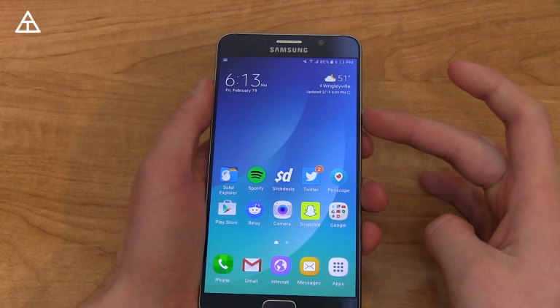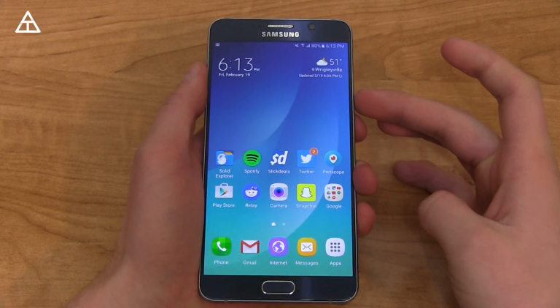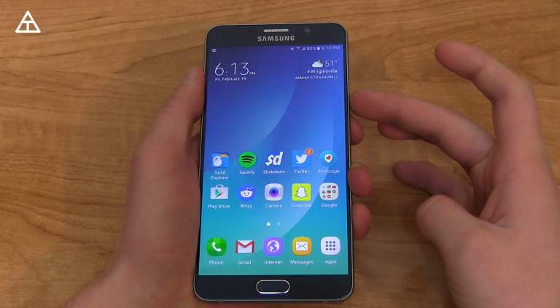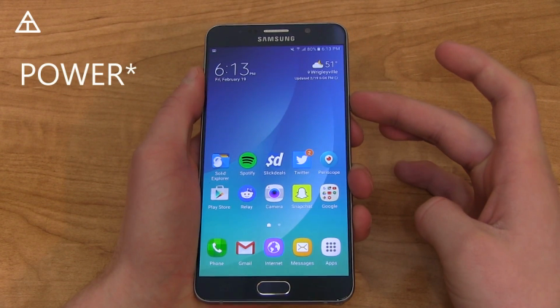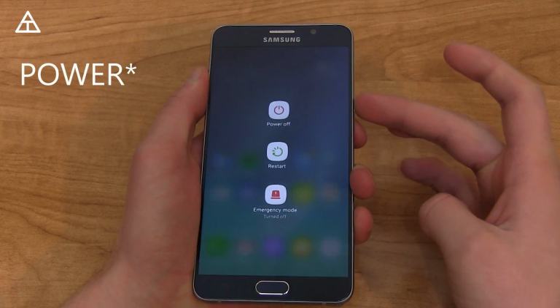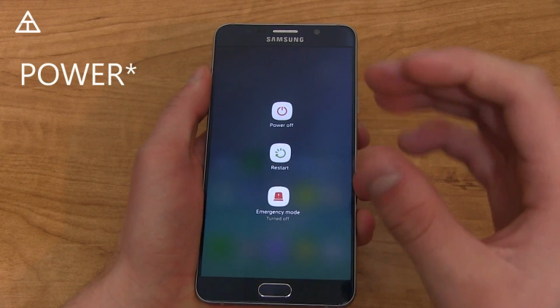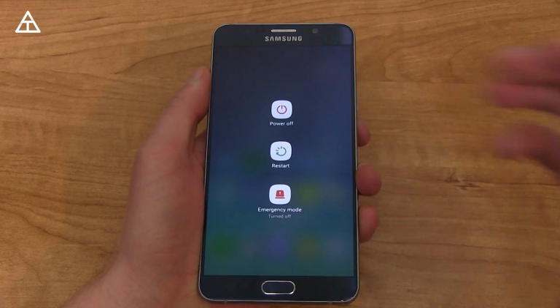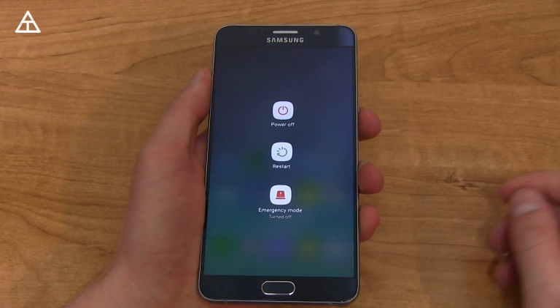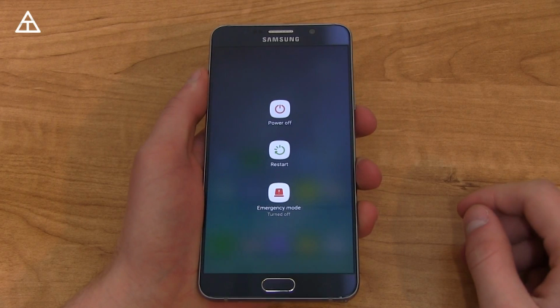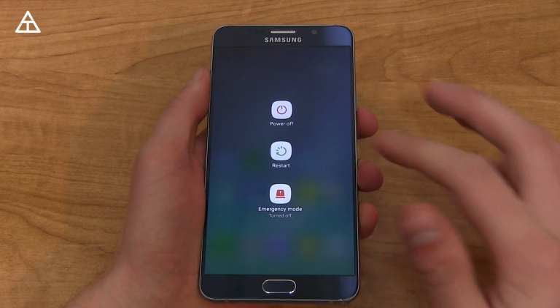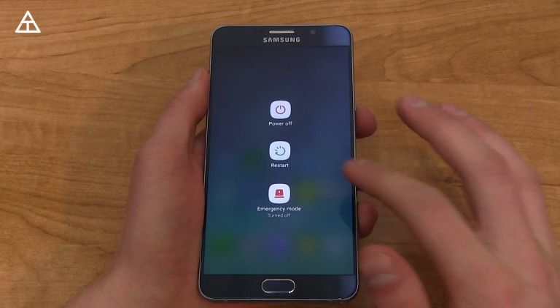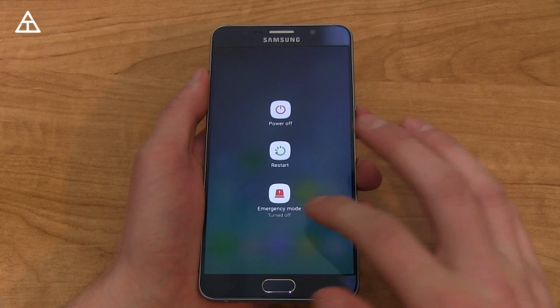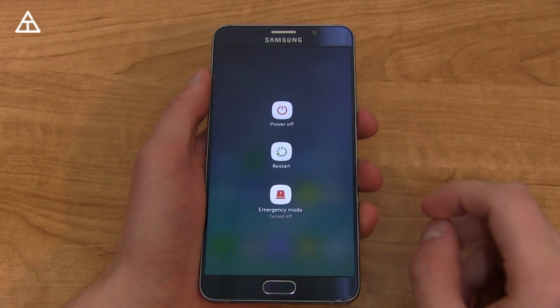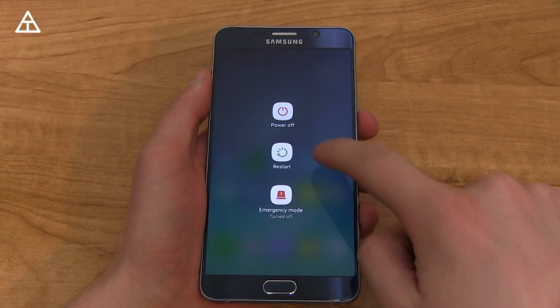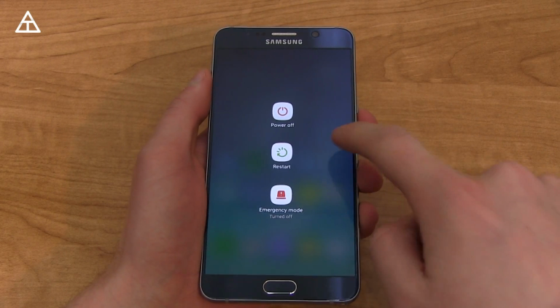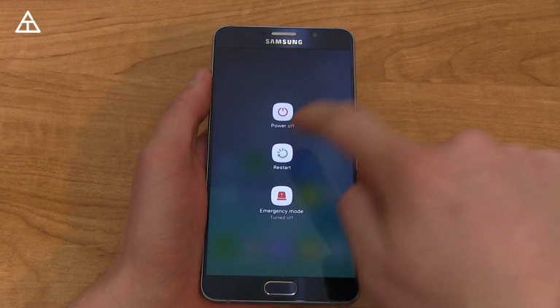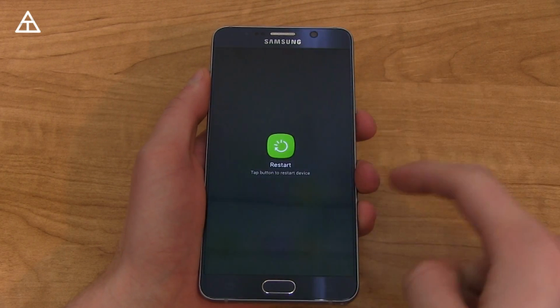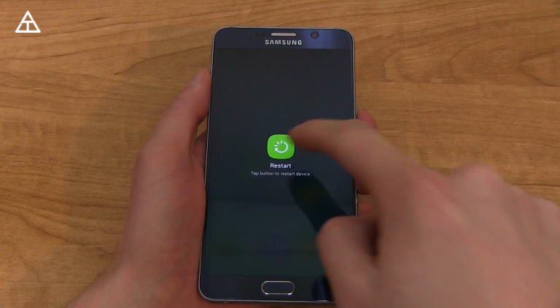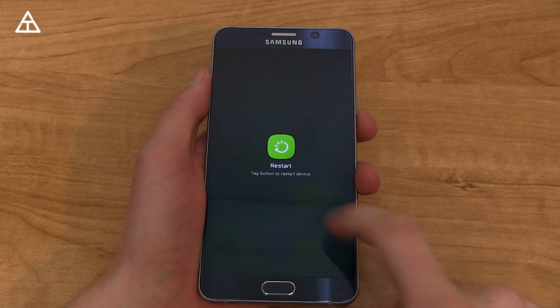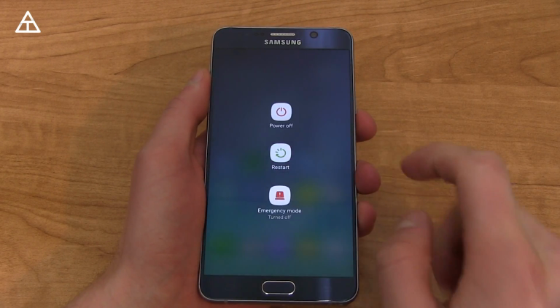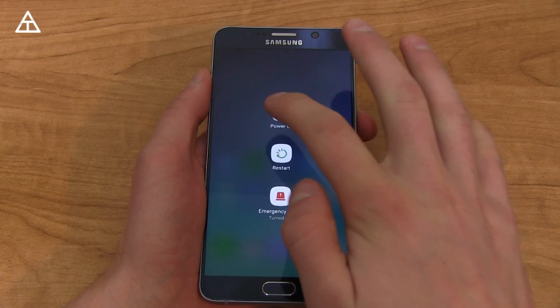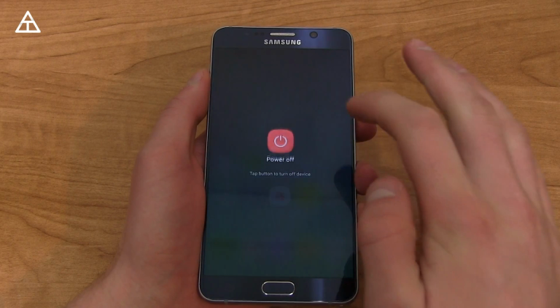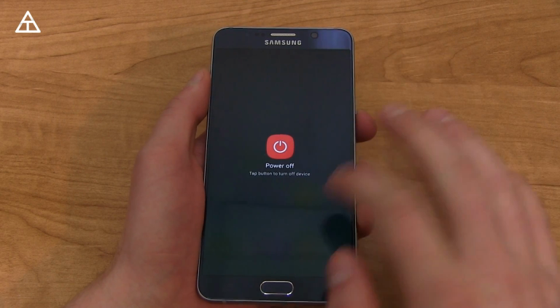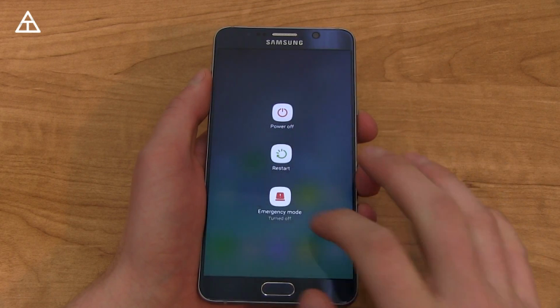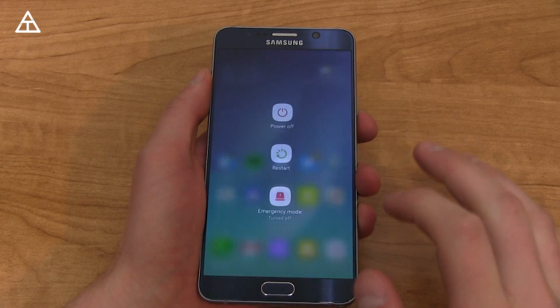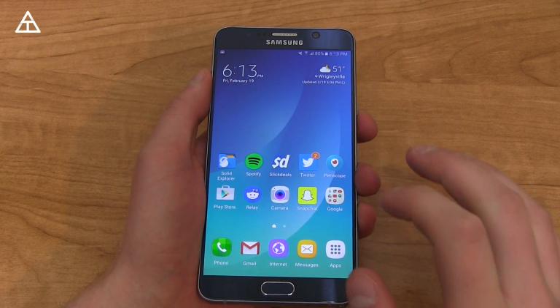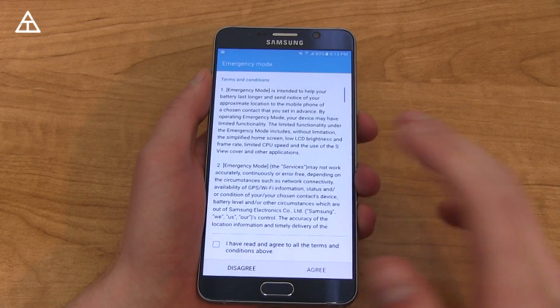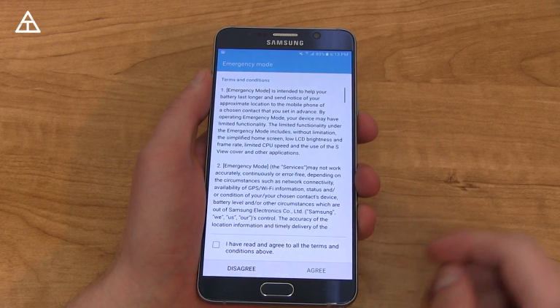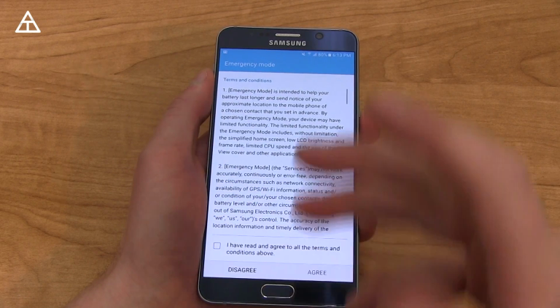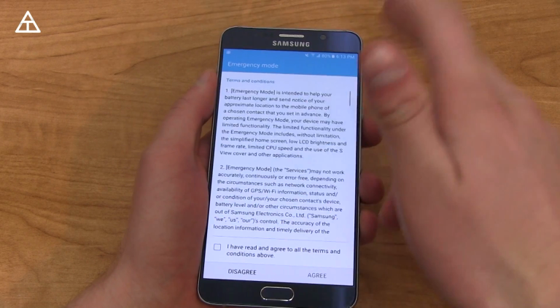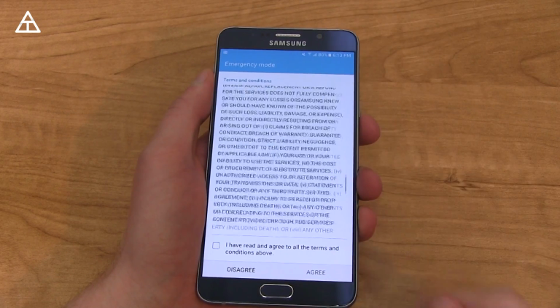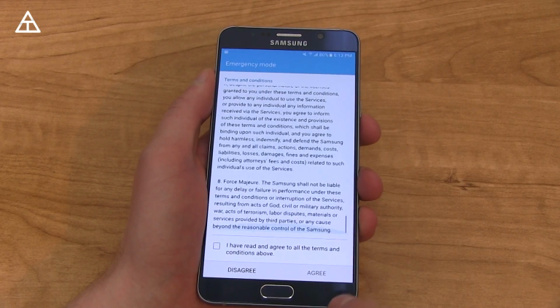Pressing and holding the Home button, there's a brand new look to the Power, Restart, and Emergency Mode option. You press Restart and then you have to tap it again for it to actually happen. Same with Power Off and Emergency Mode — it'll bring this up and you have to agree to it.